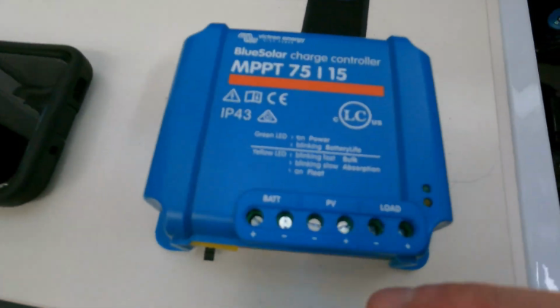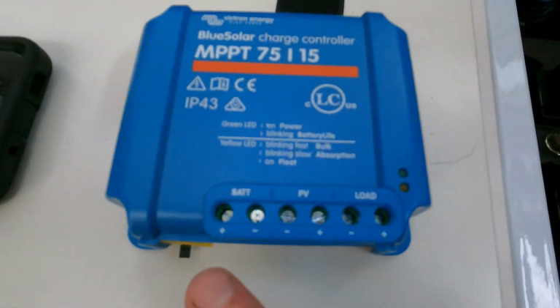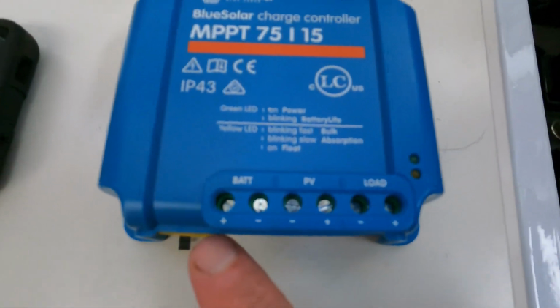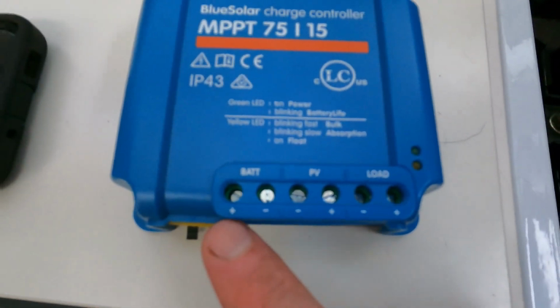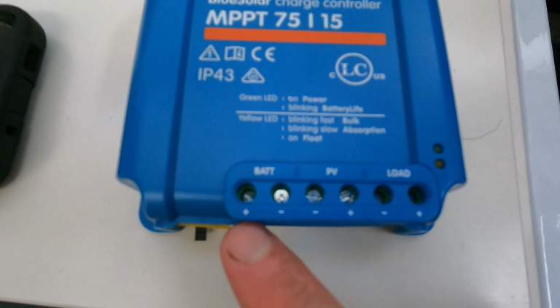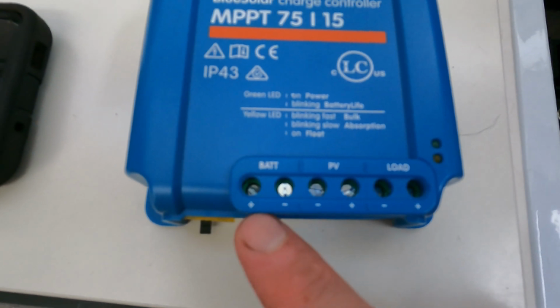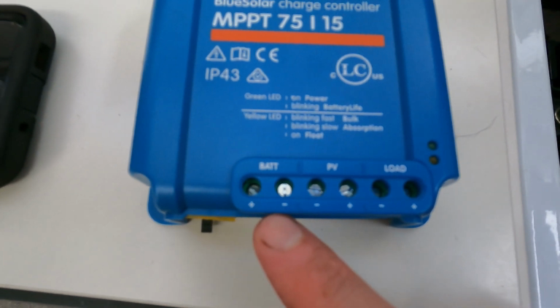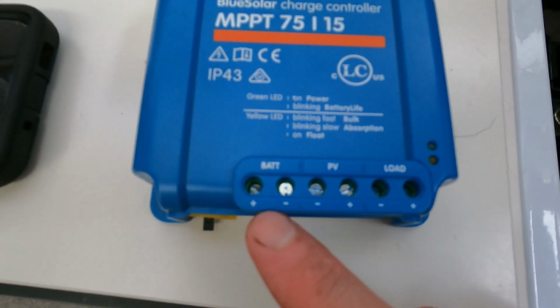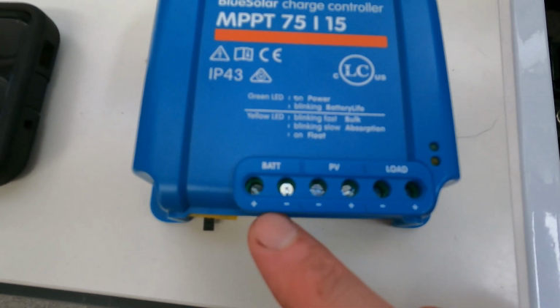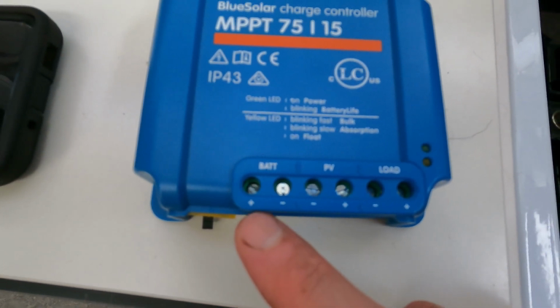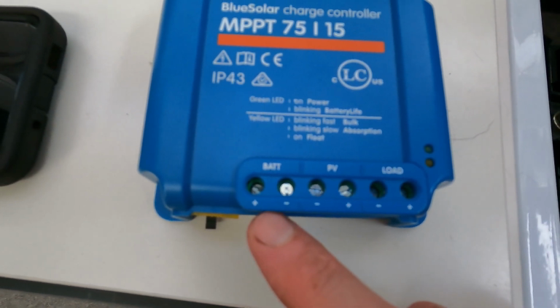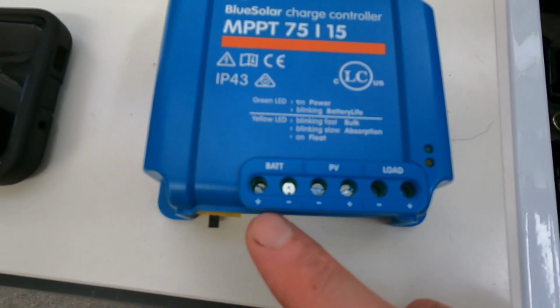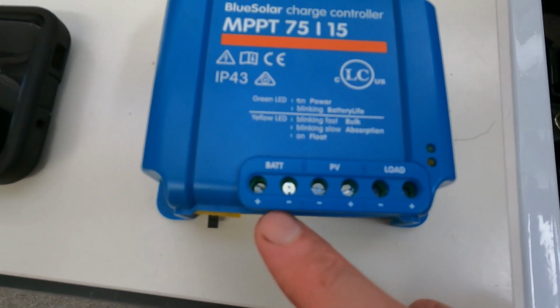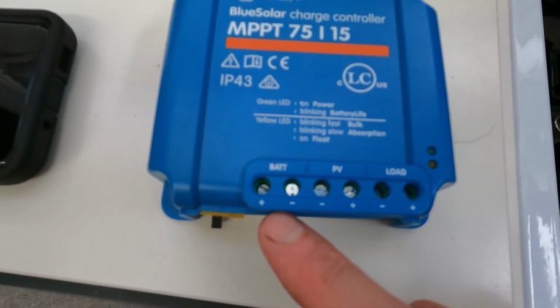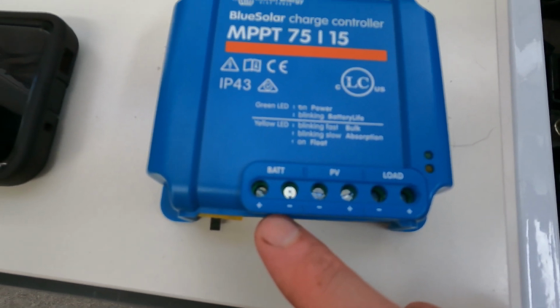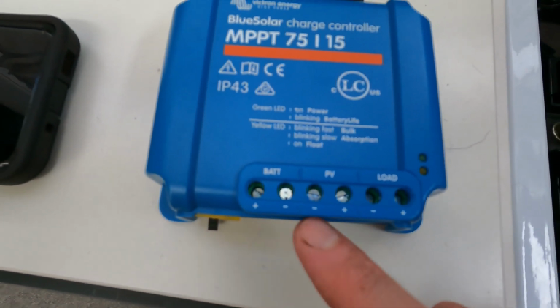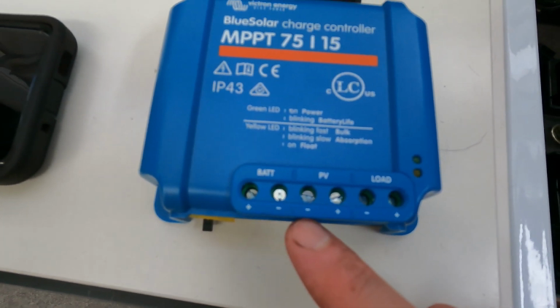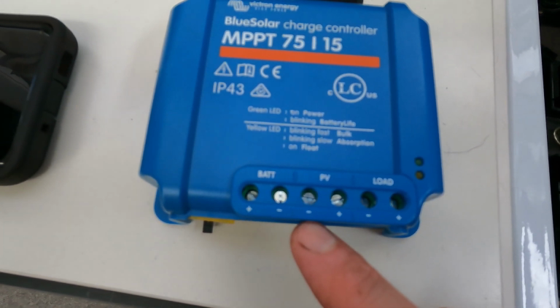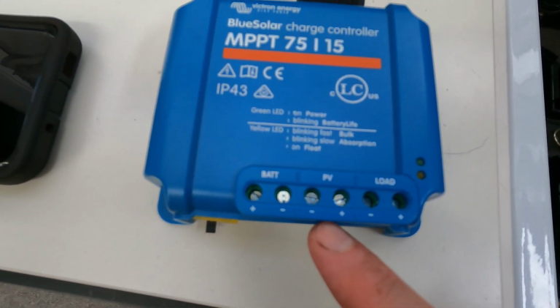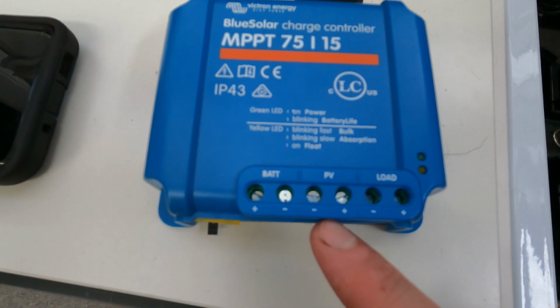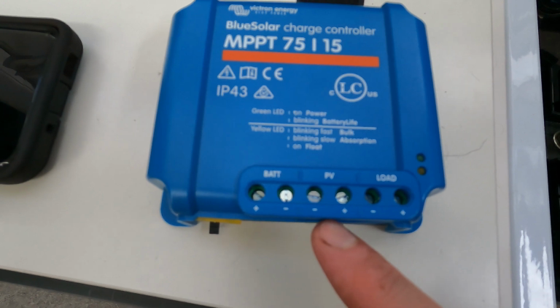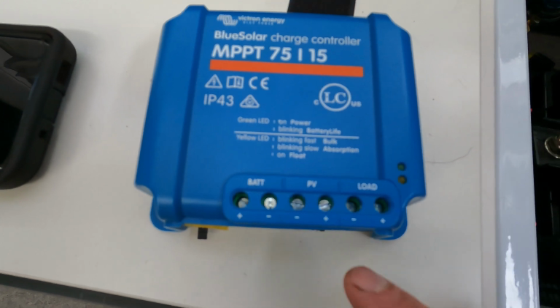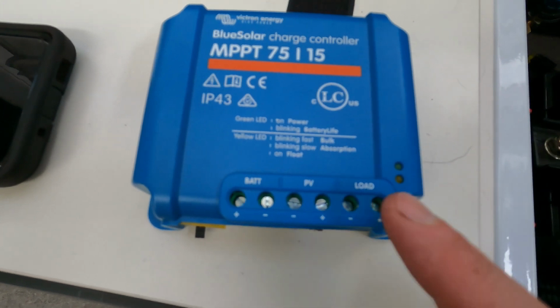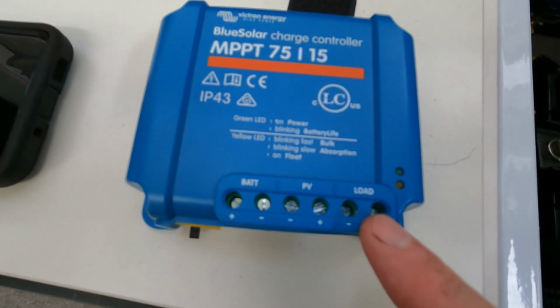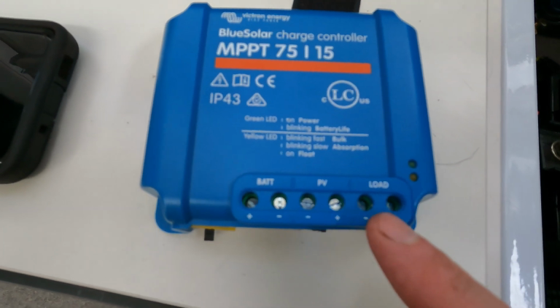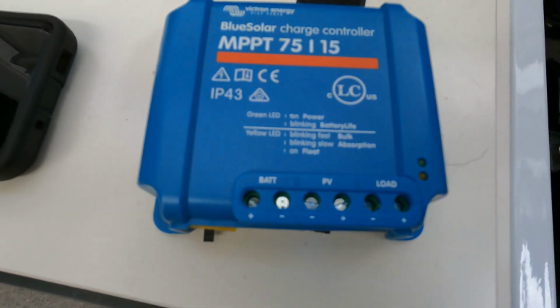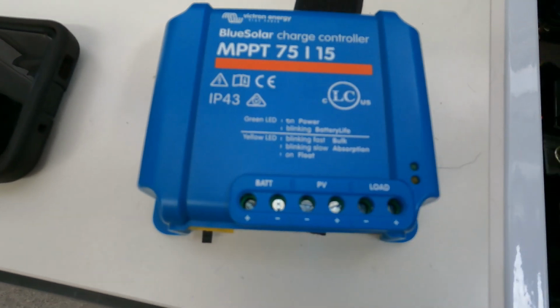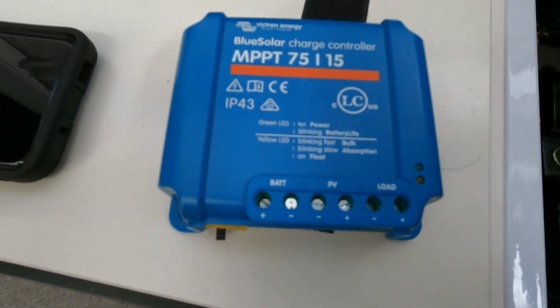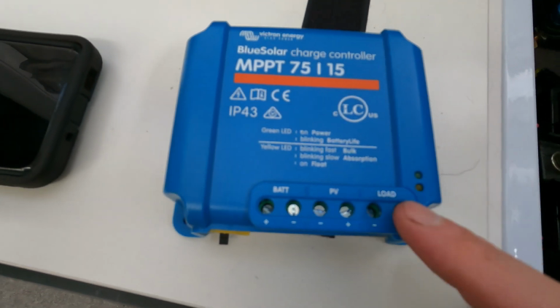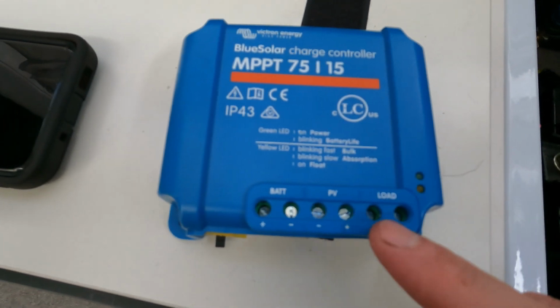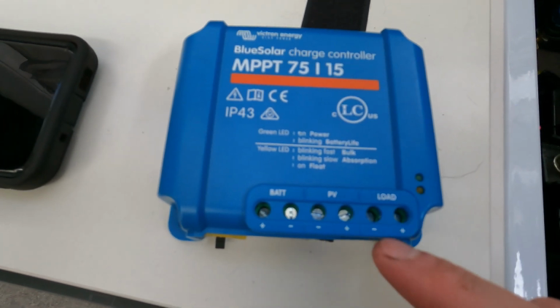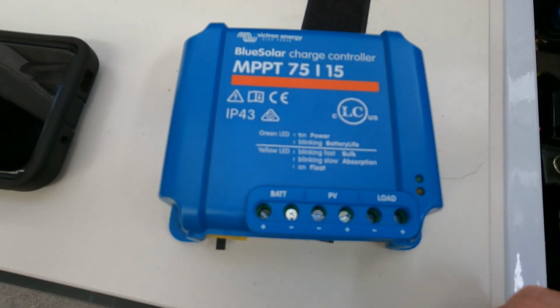You've got three options here: your BAT is from your battery — your positive and negative from your battery. PV is from your solar panel, and load is if you want to run anything directly off the solar panel.